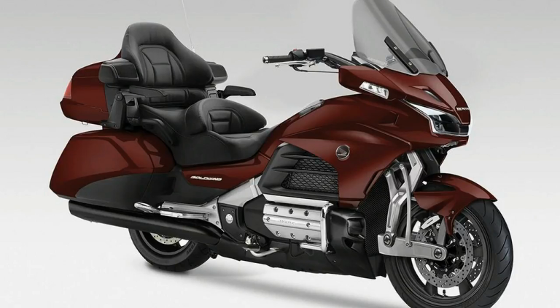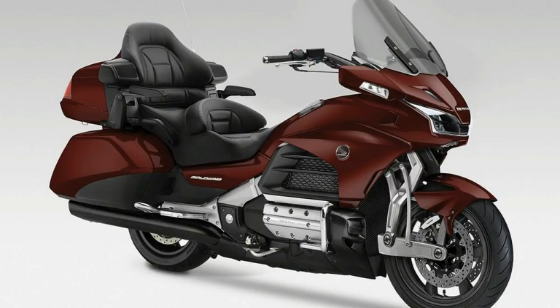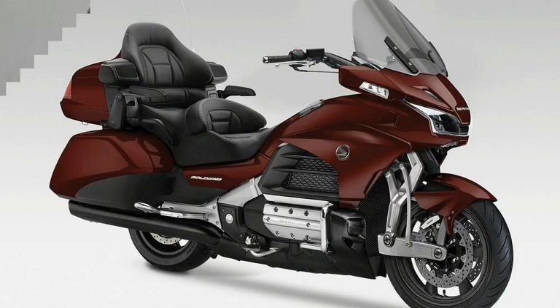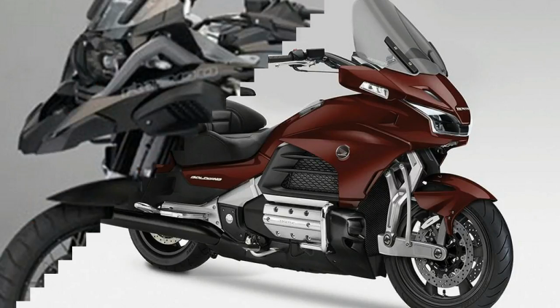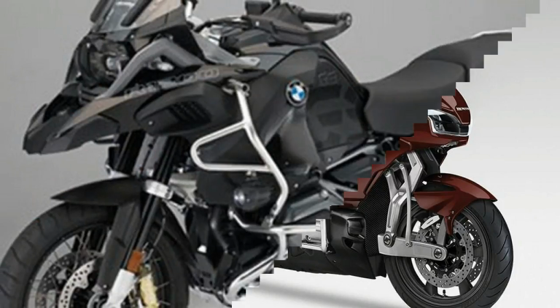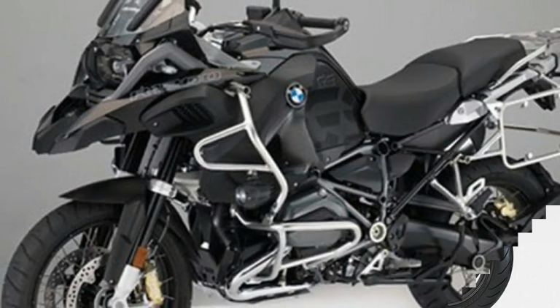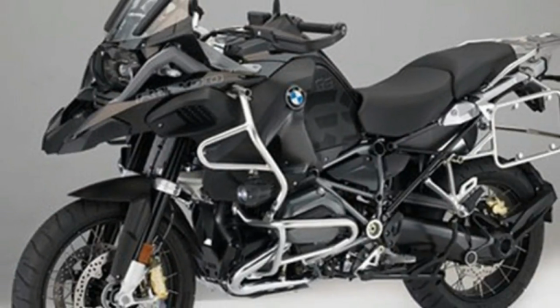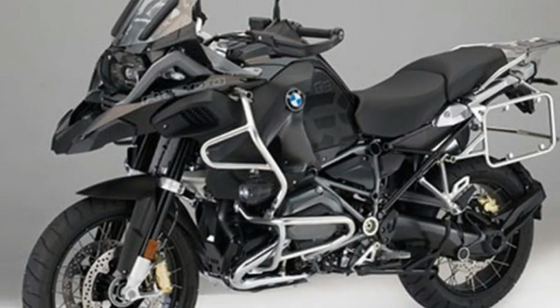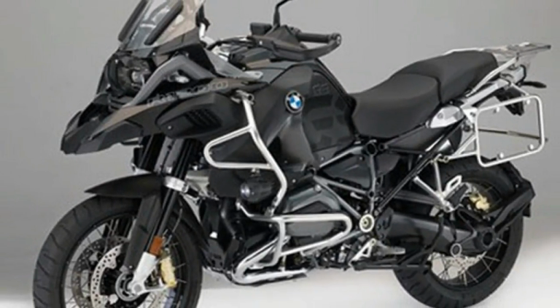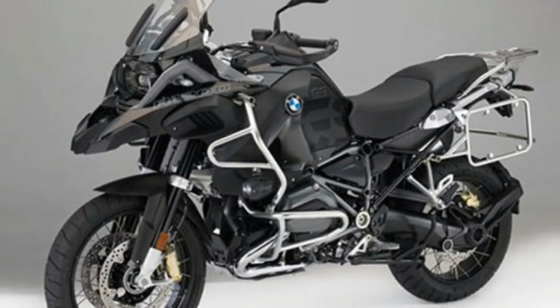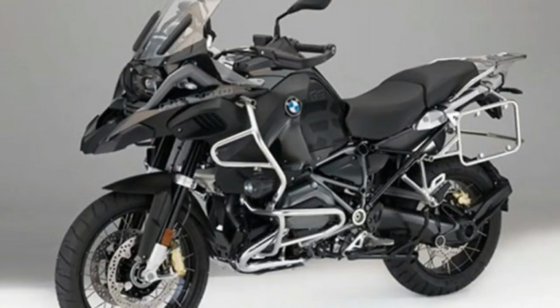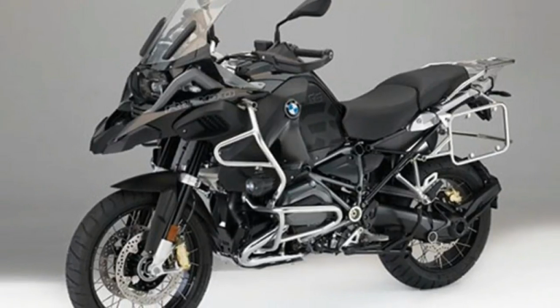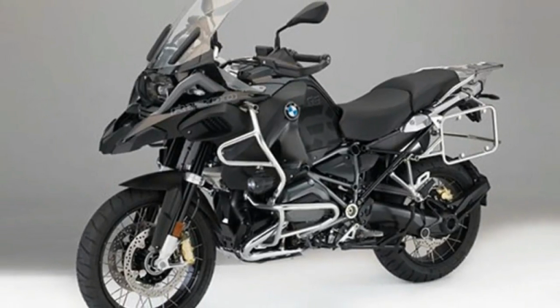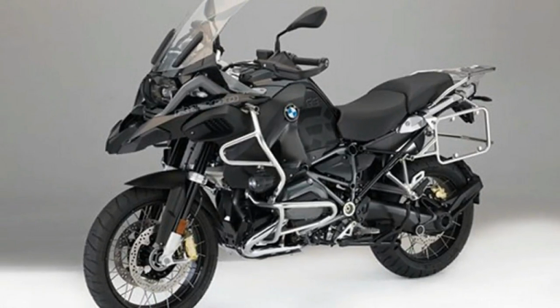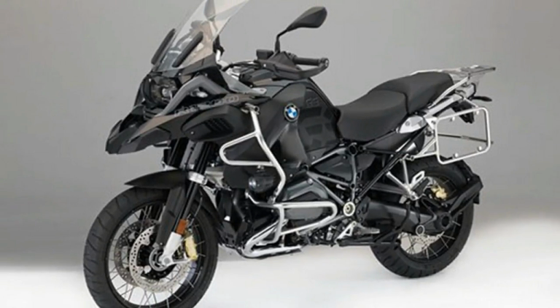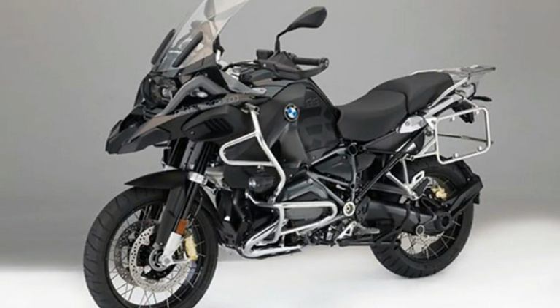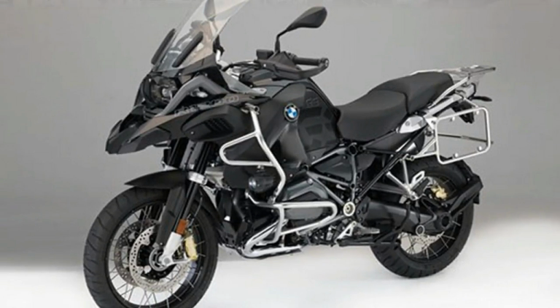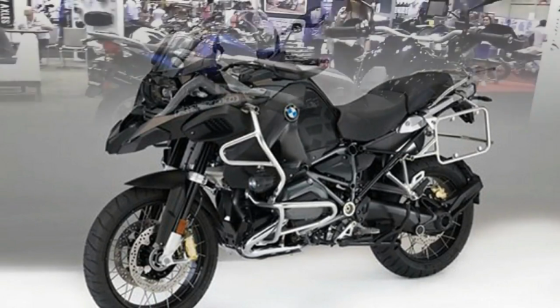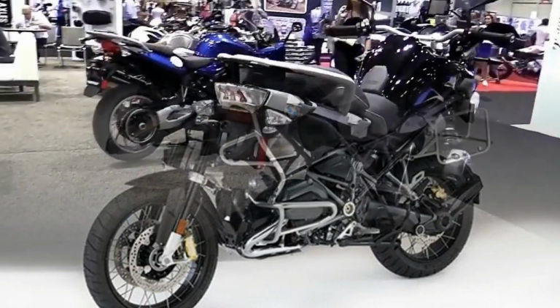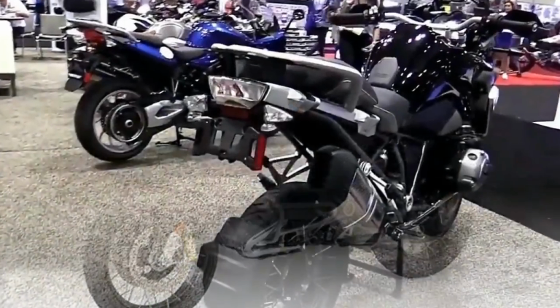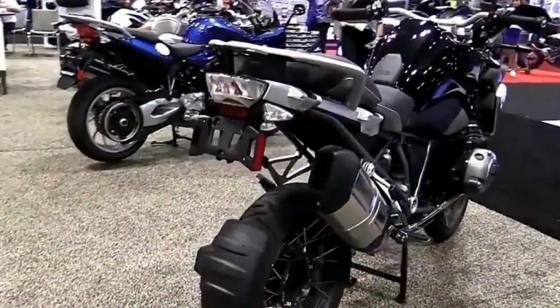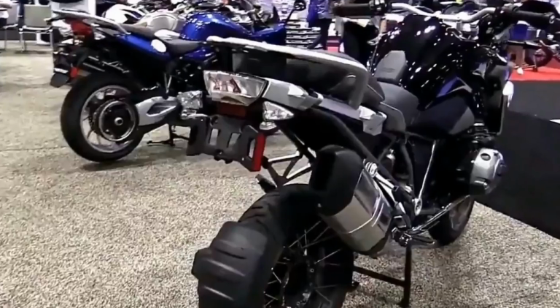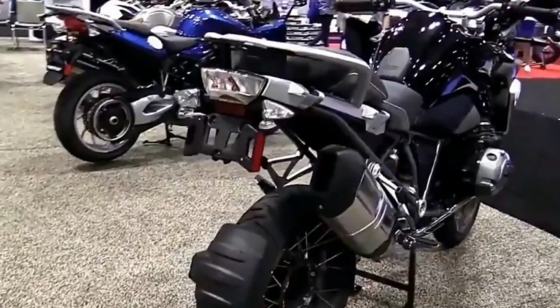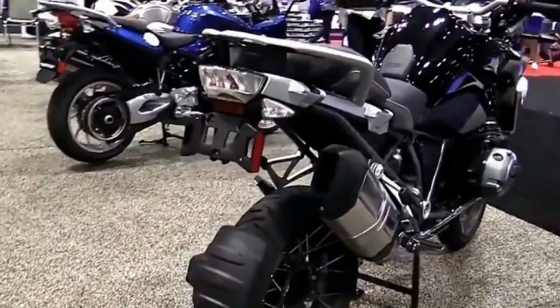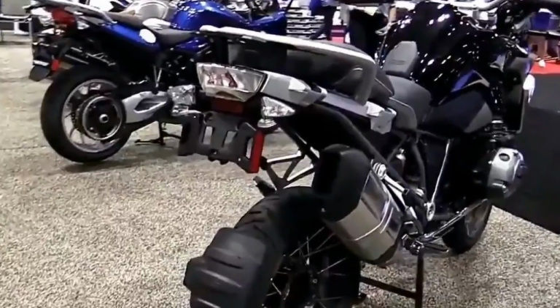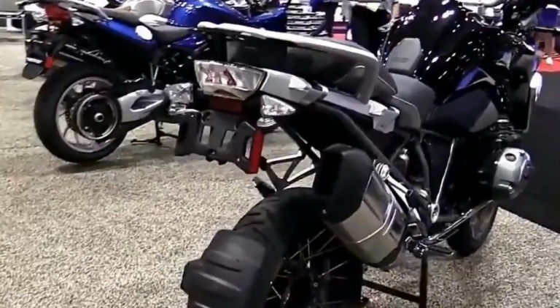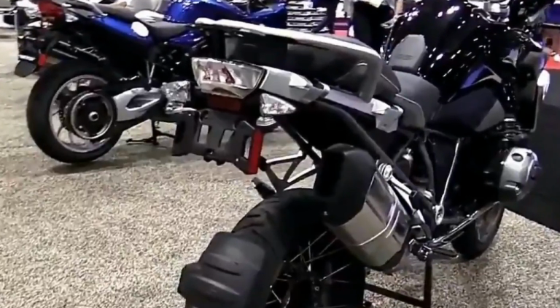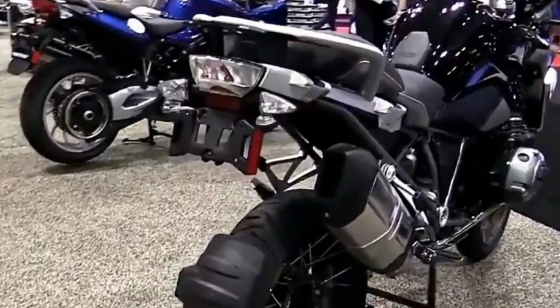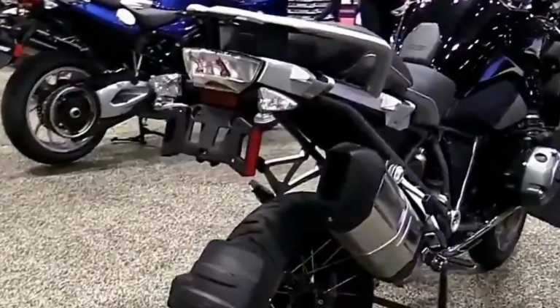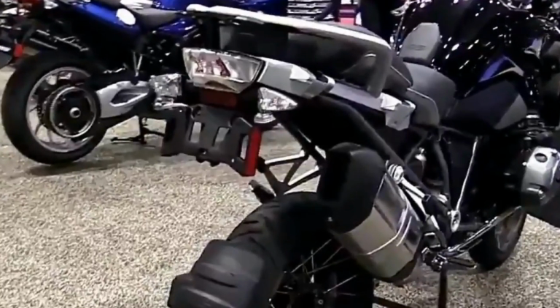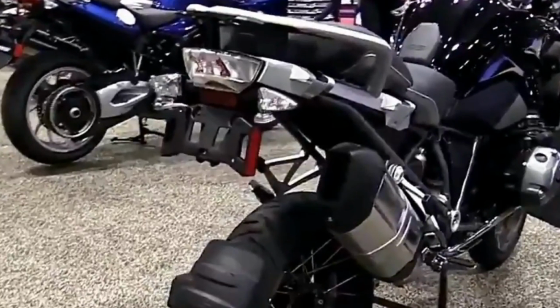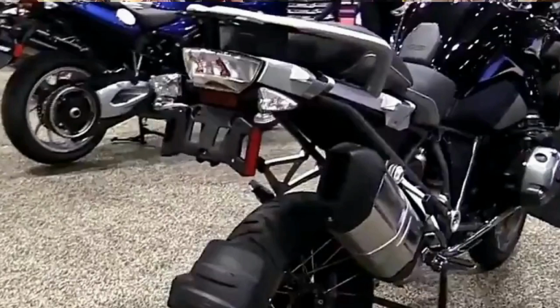The suspension sits atop a castle aluminum tube running down to a simple aluminum wishbone that straddles the front wheel. The design benefits include a lighter front end, greater steering precision and lean angles, while eliminating fork dive and flex.